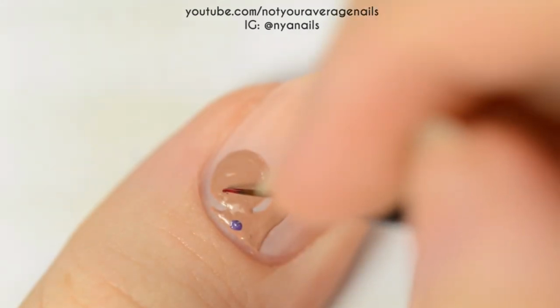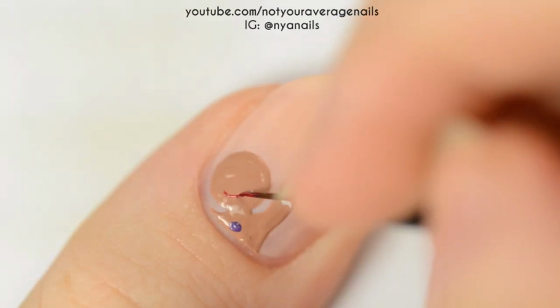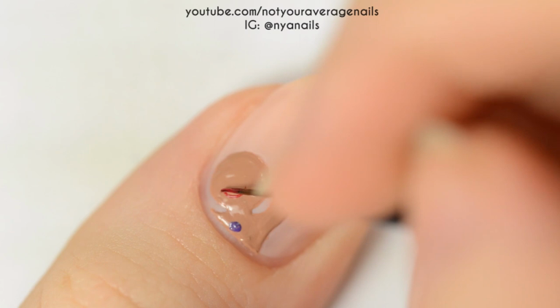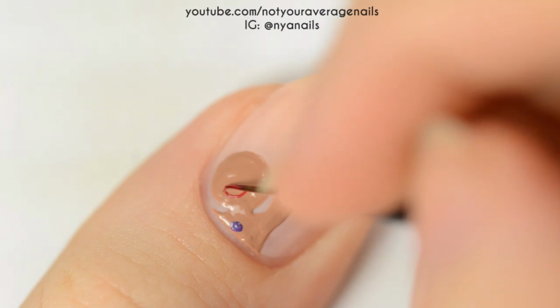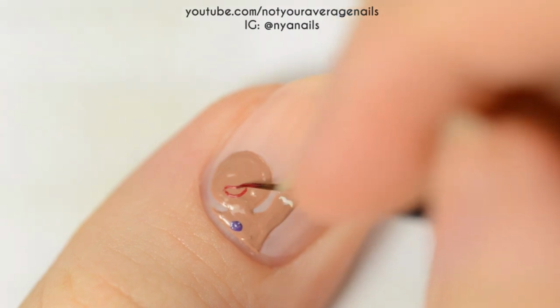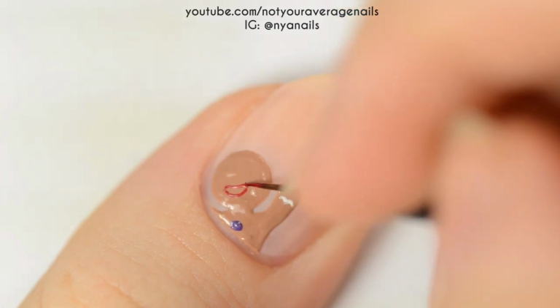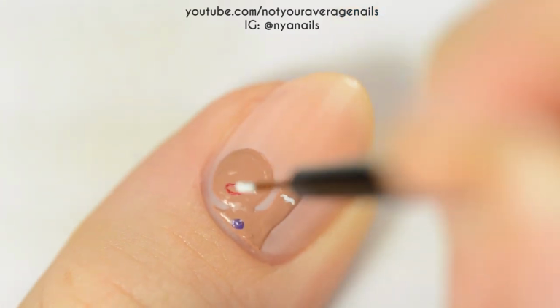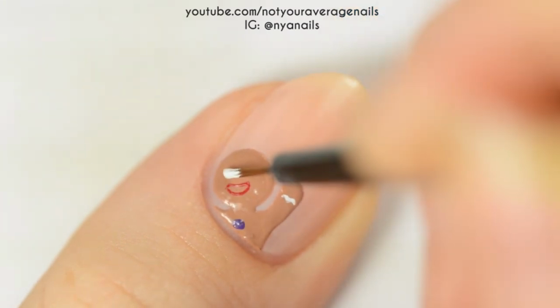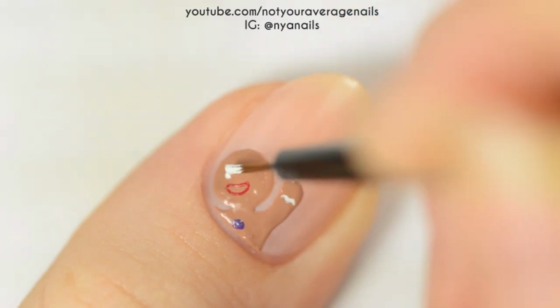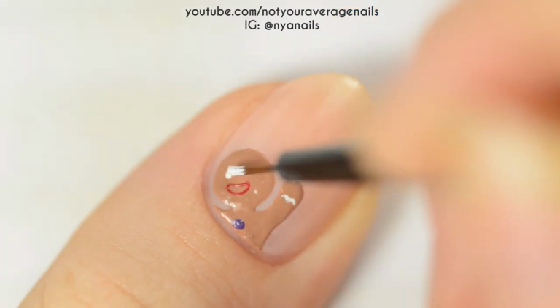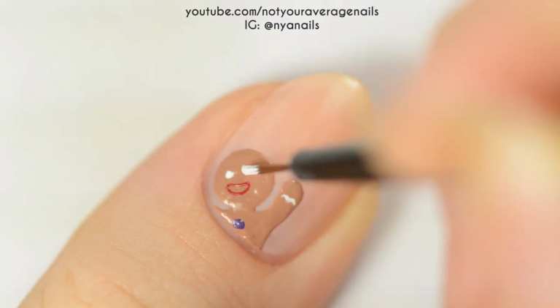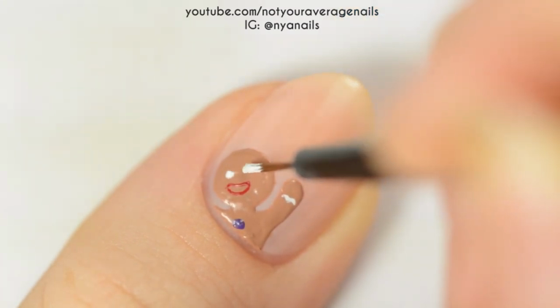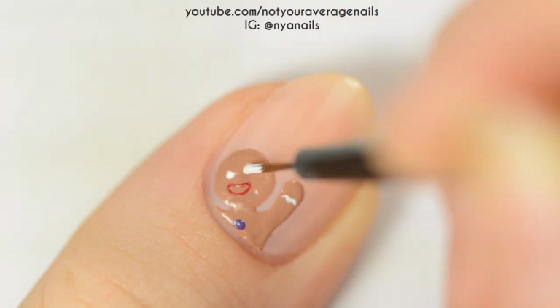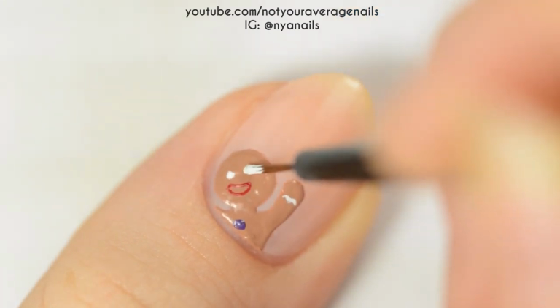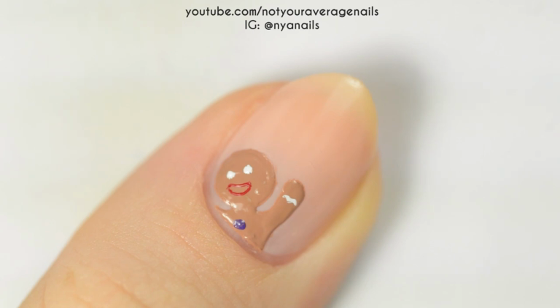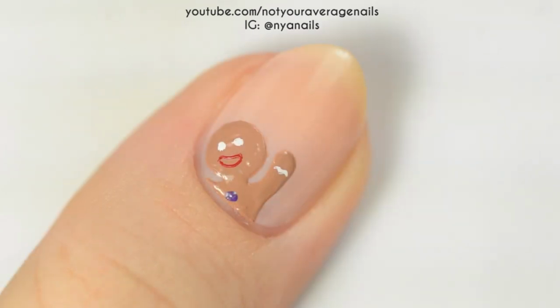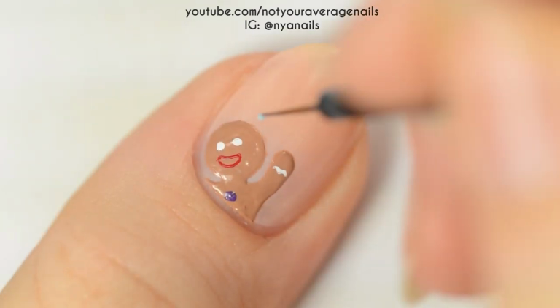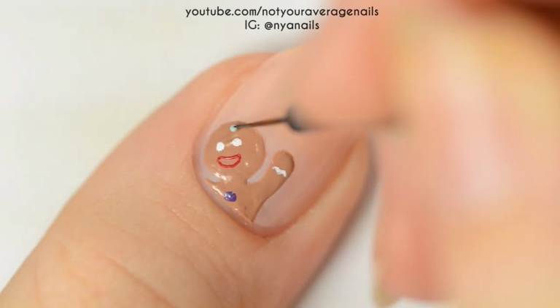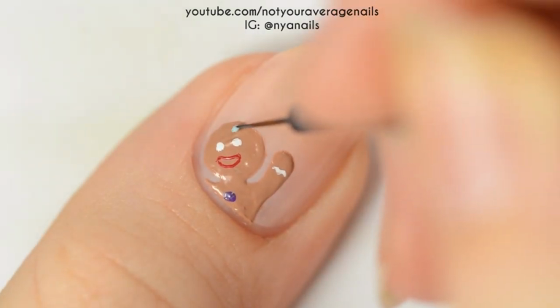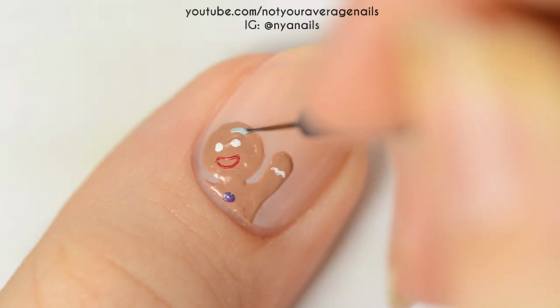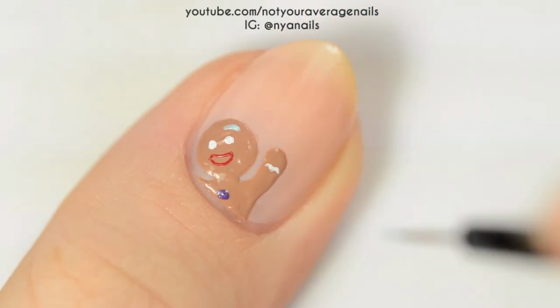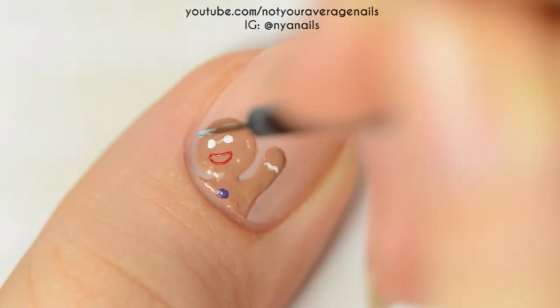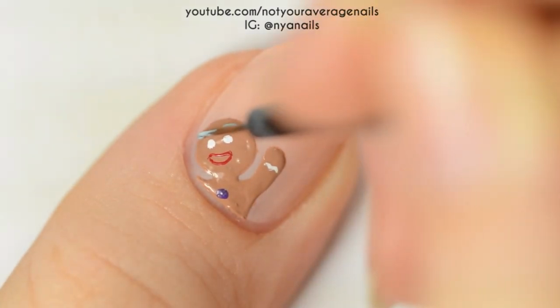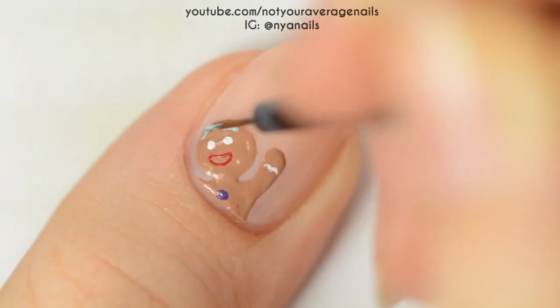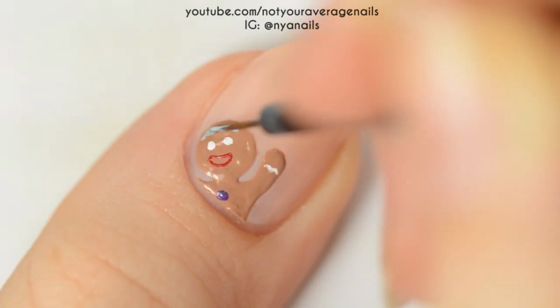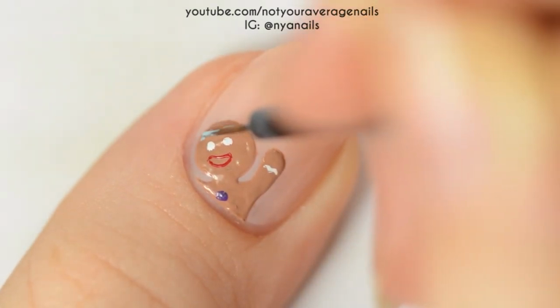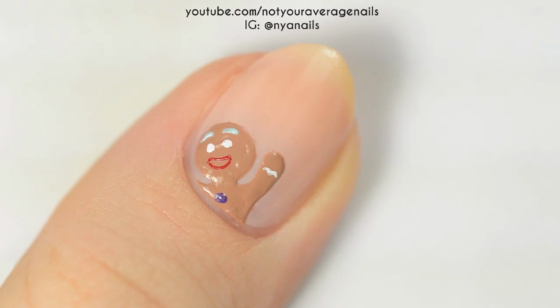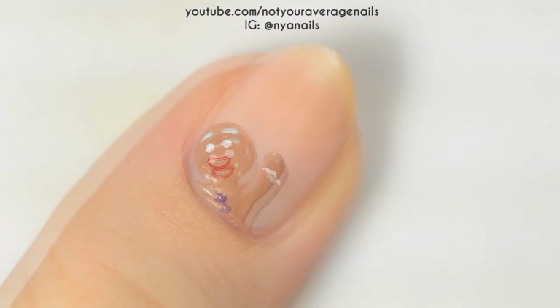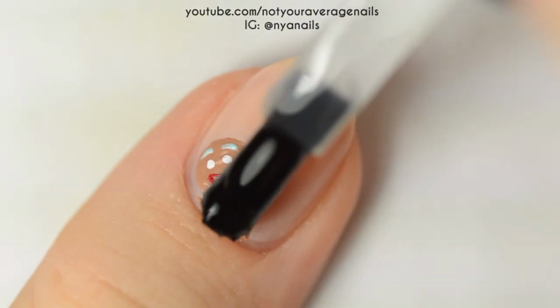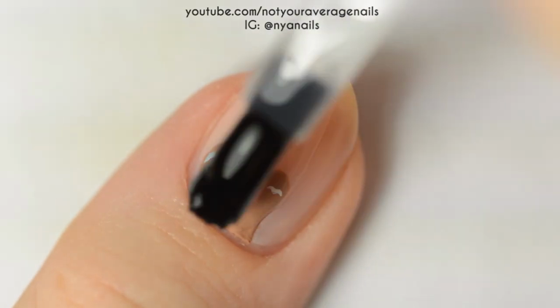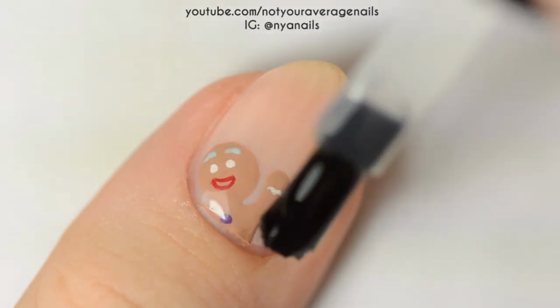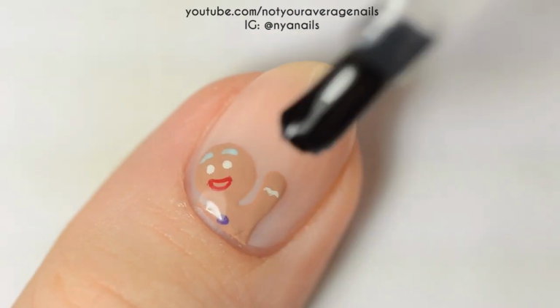Next, make the mouth using red, make white dots for the eyes, and then use a light blue to make eyebrows that tilt up in the center. Seal in your design with a top coat.